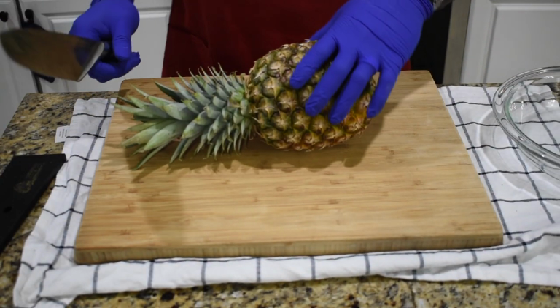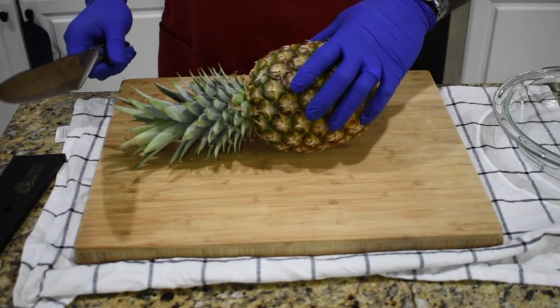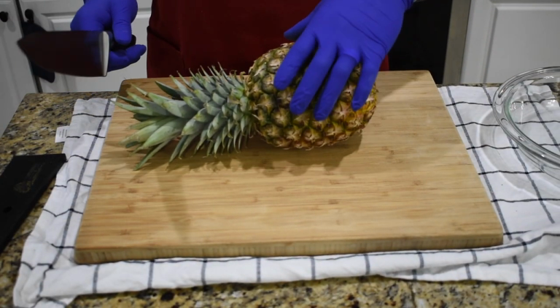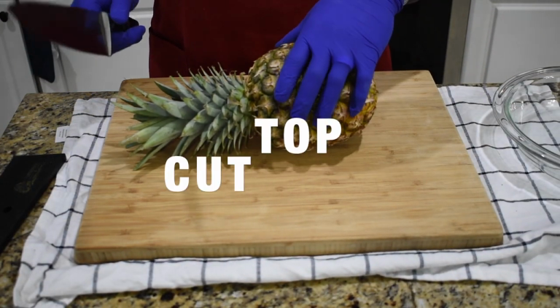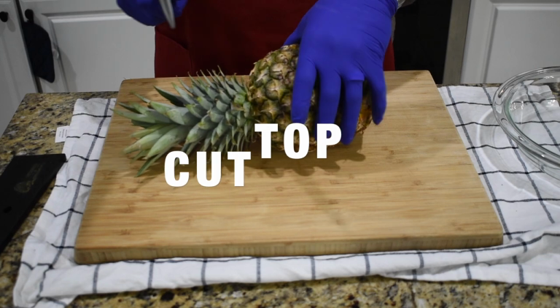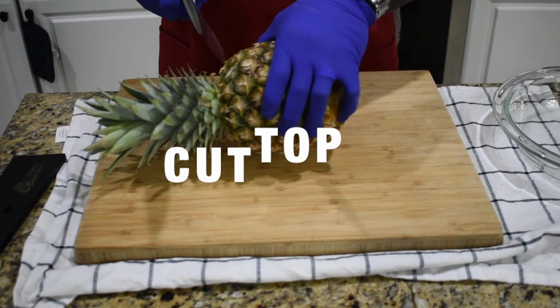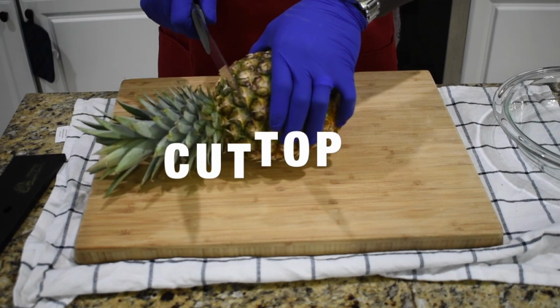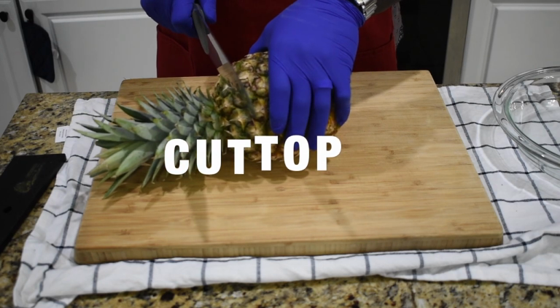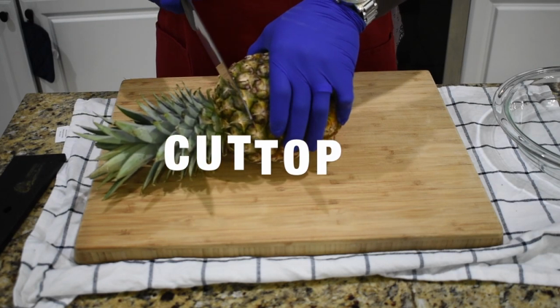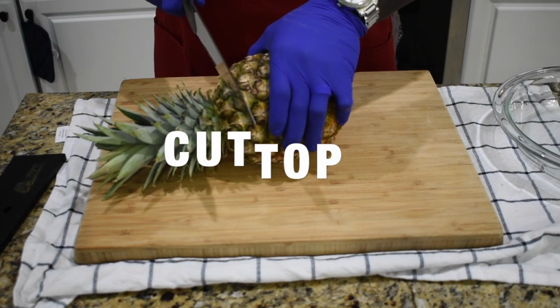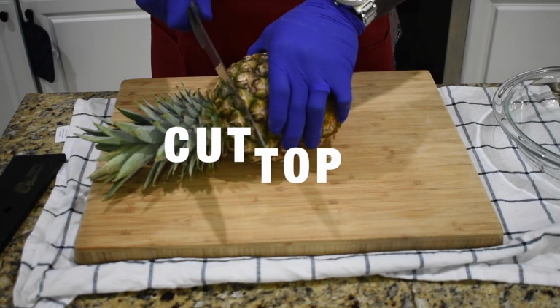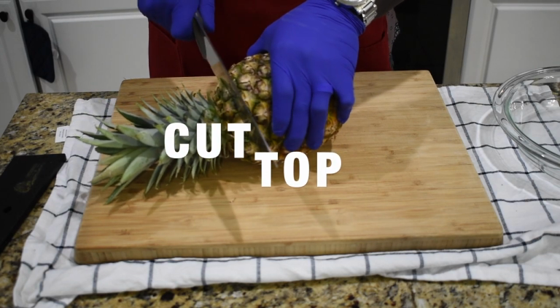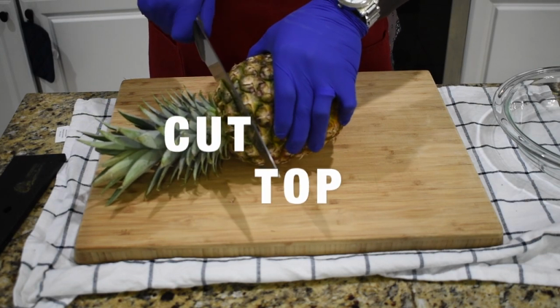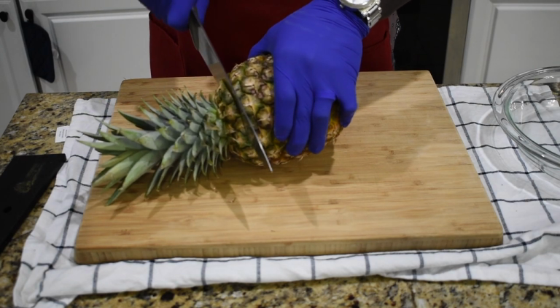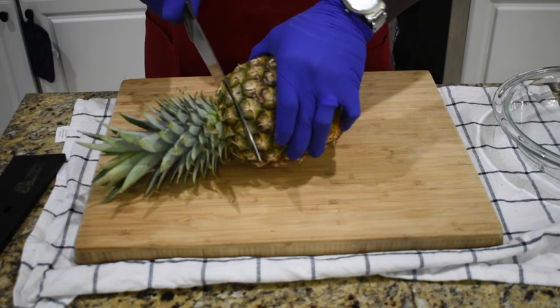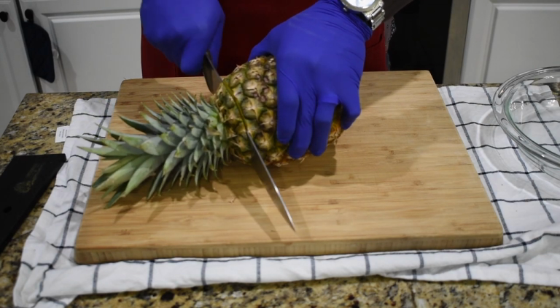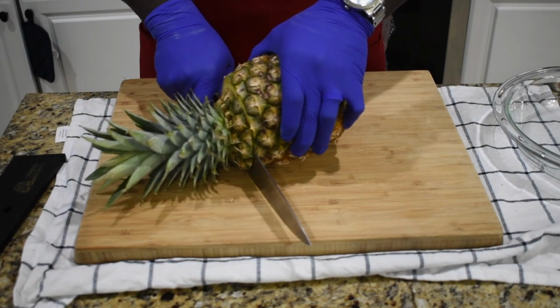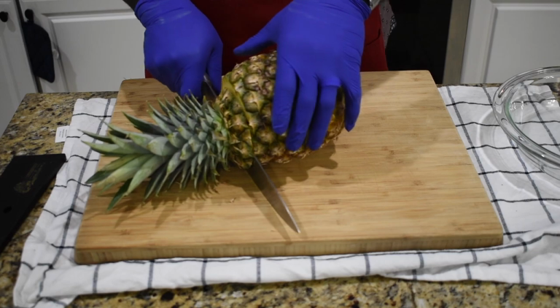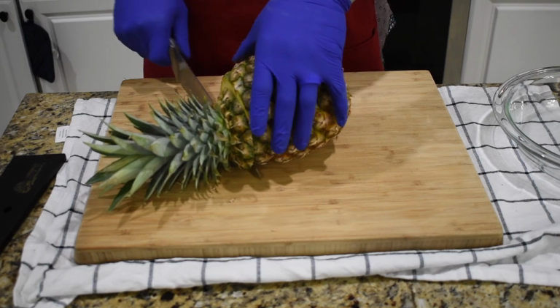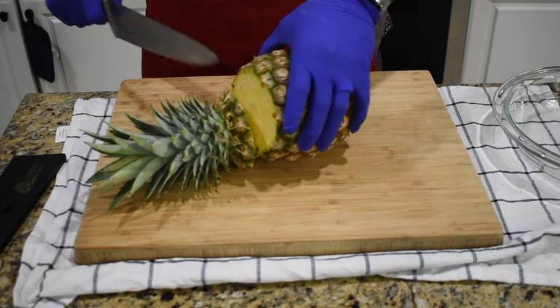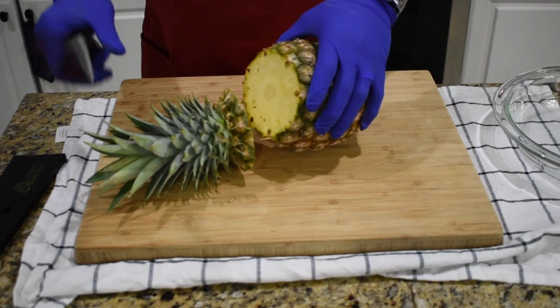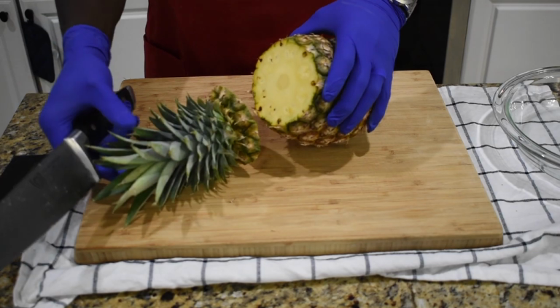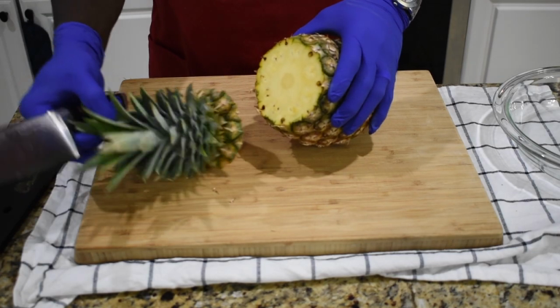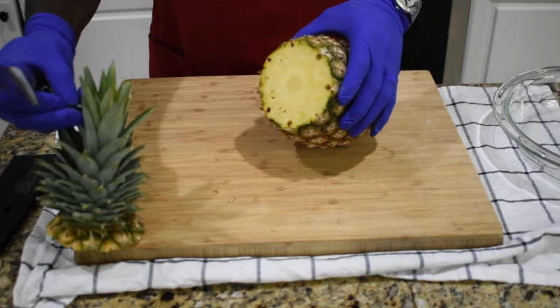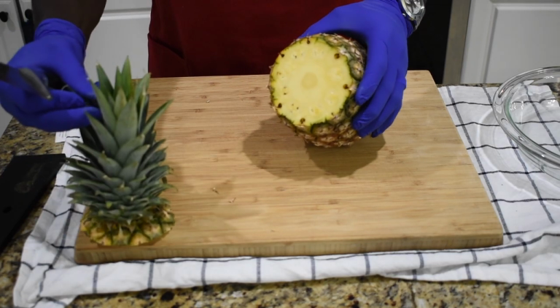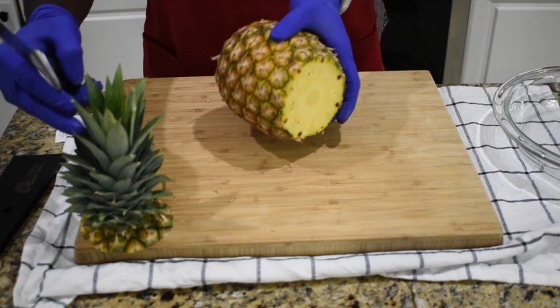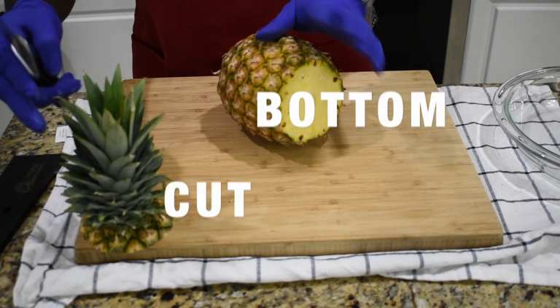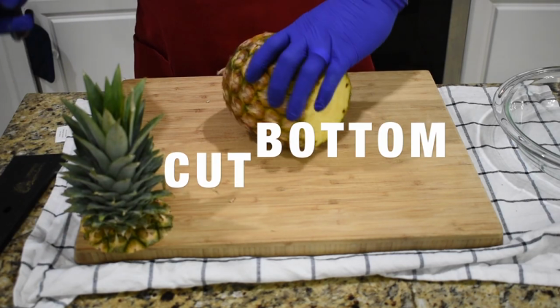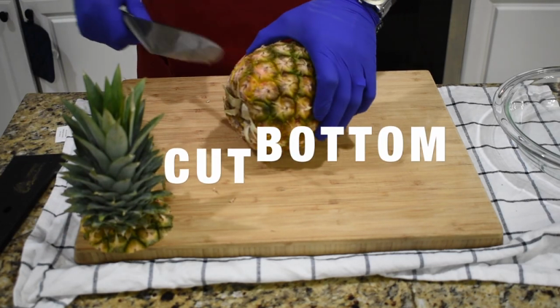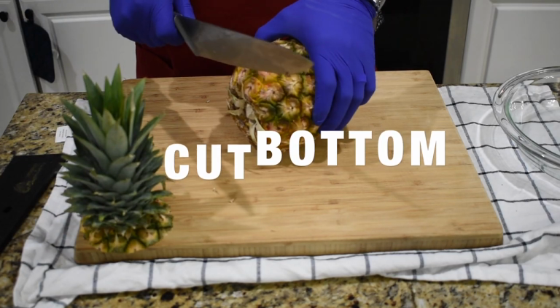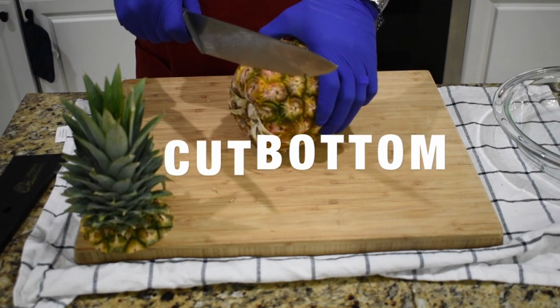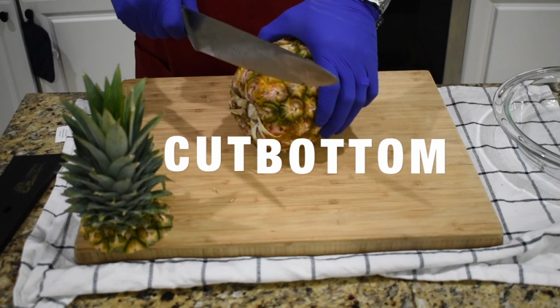Okay, so to start we're going to cut the top and of course the bottom of the pineapple.